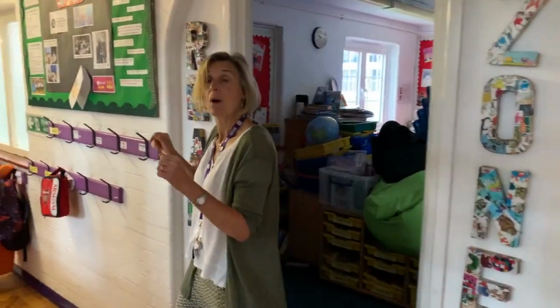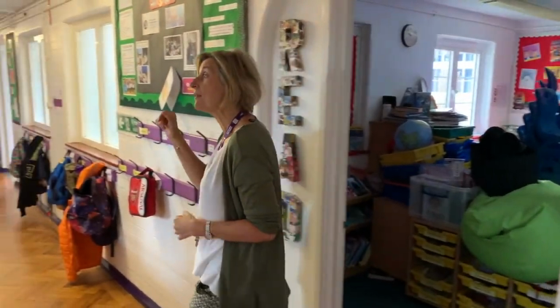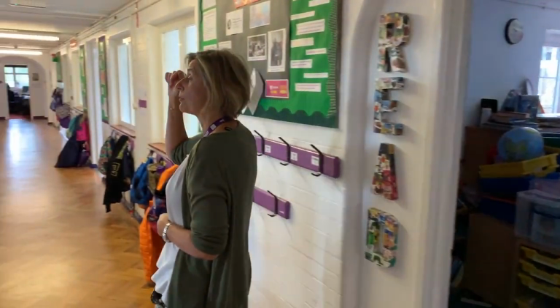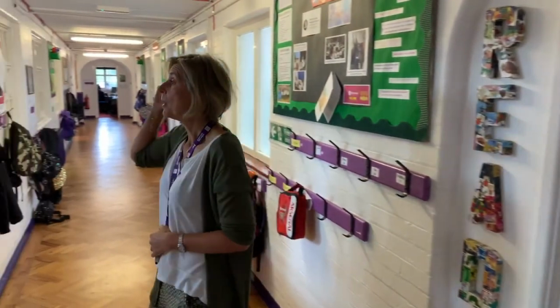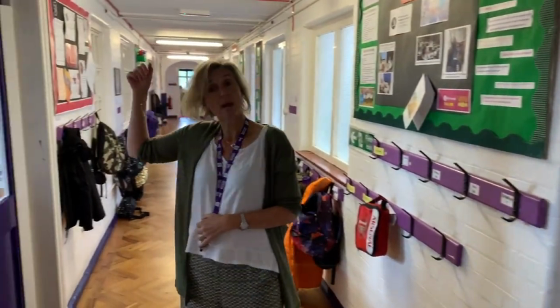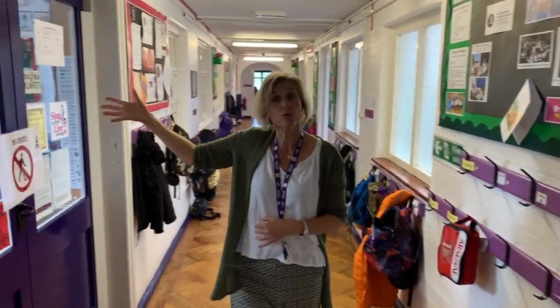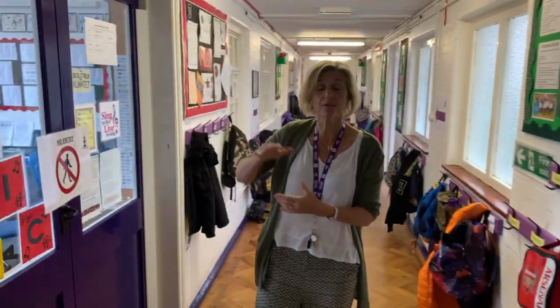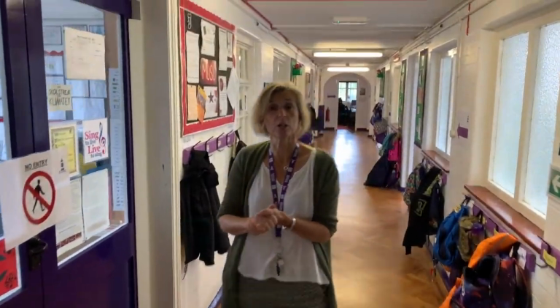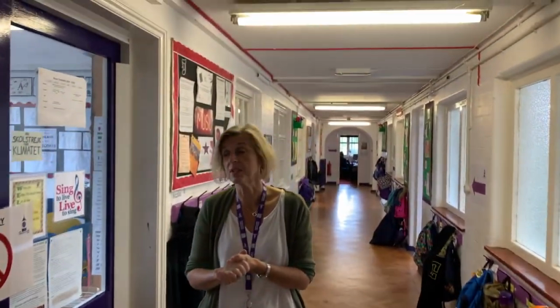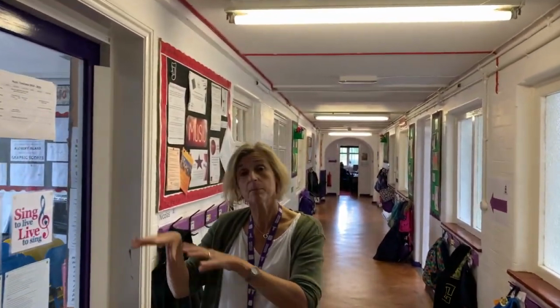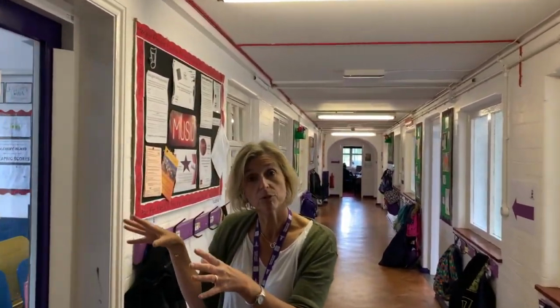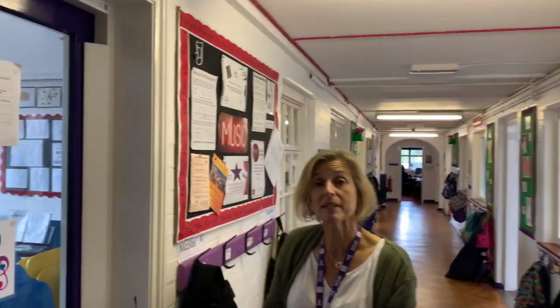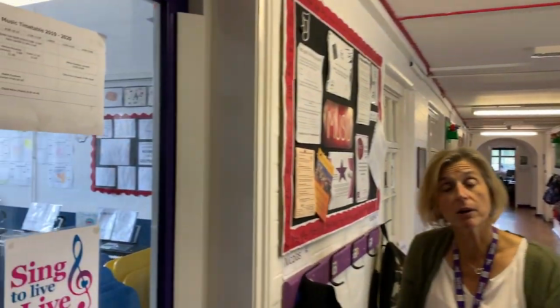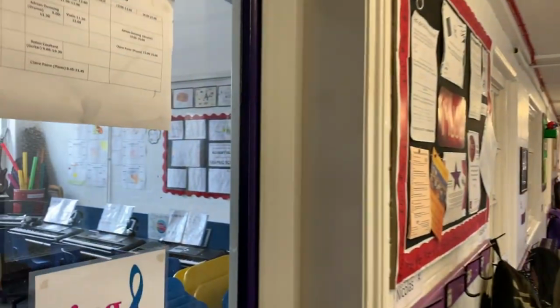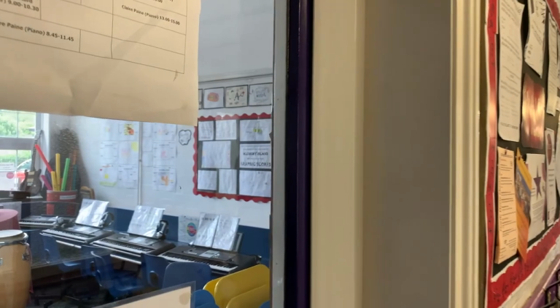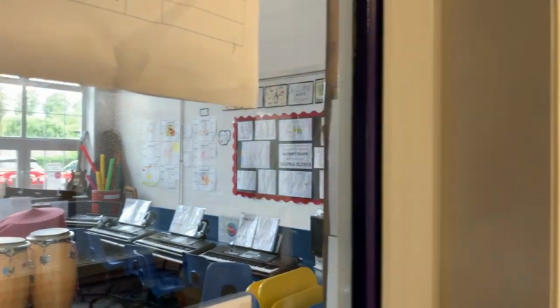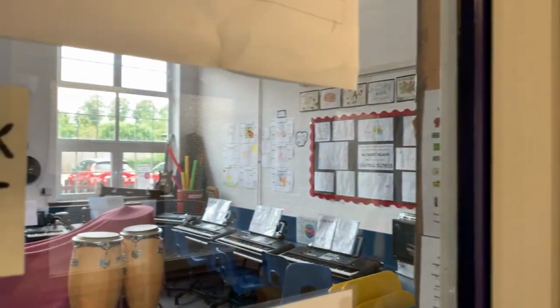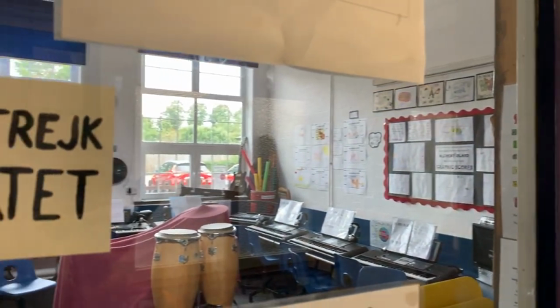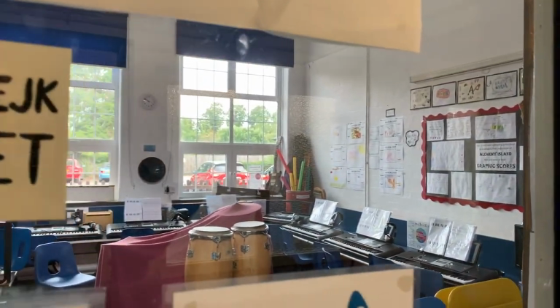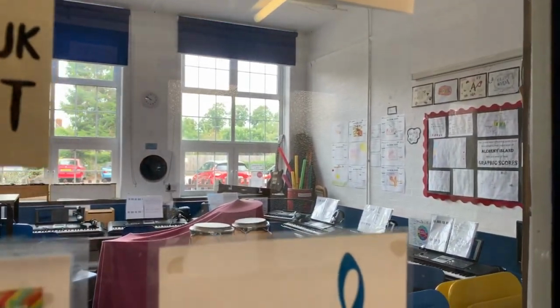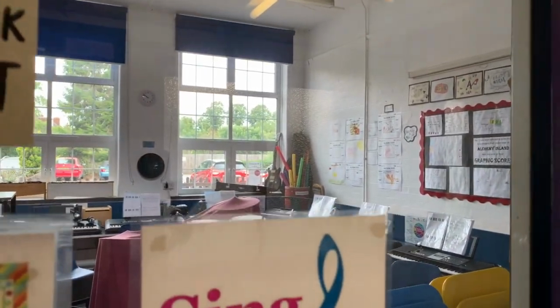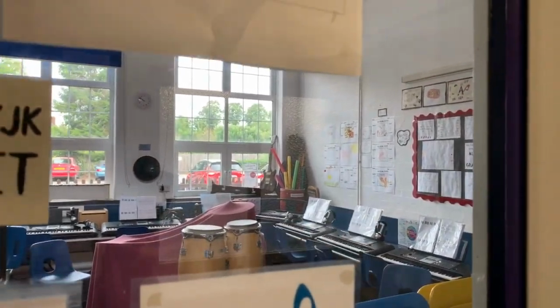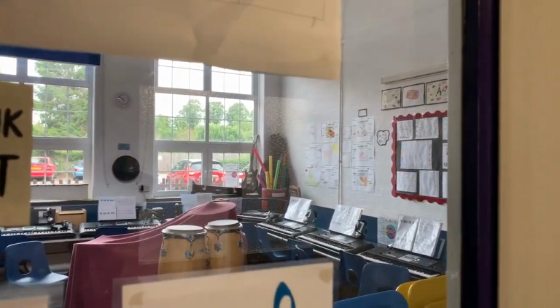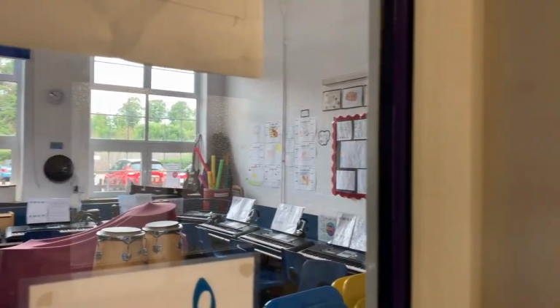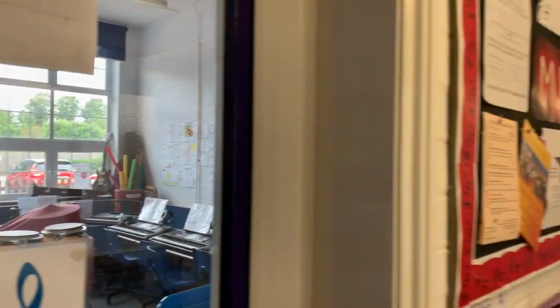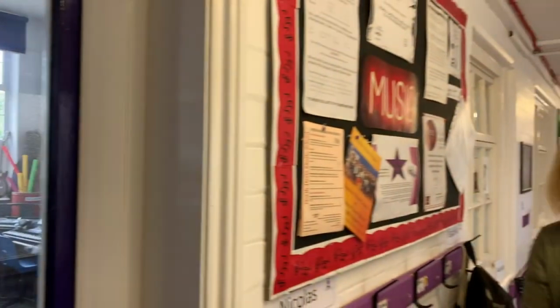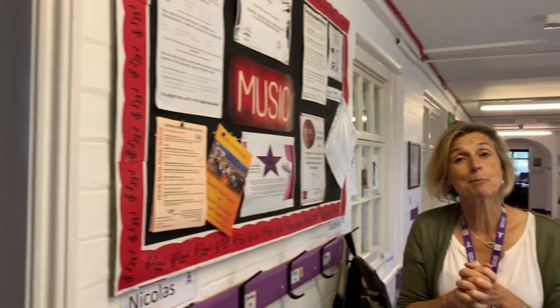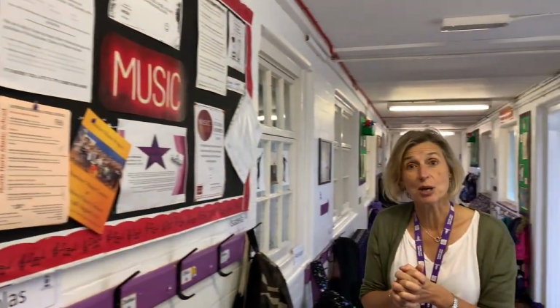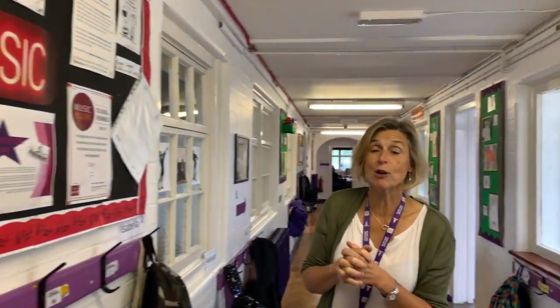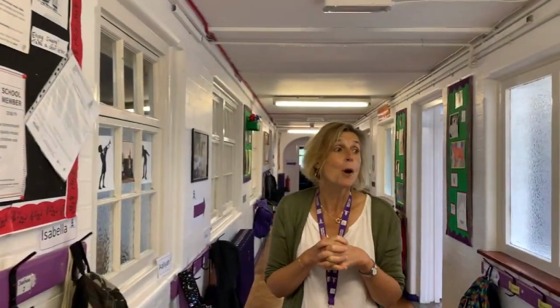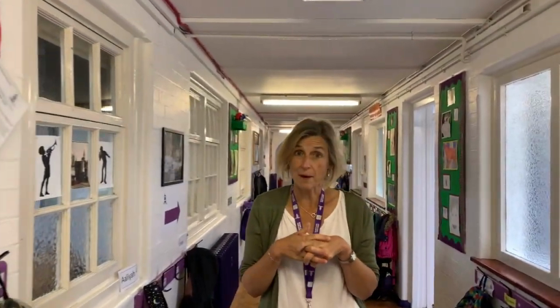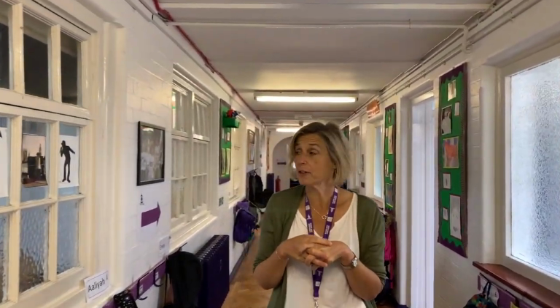We have a music room, which we're storing lots of things in at the moment. There's a music room where Mrs Parker, our music teacher, does lots of music lessons. You'll be able to play the djembe drums because everyone learns to play the djembe drums when they're in Year 3.